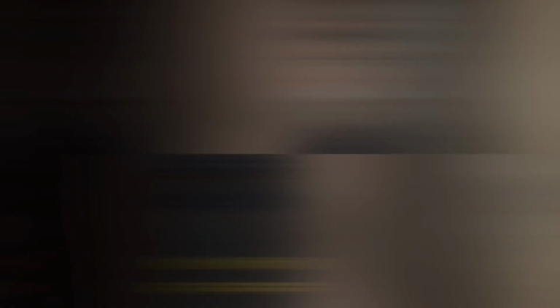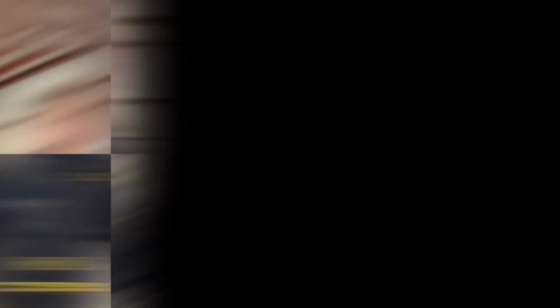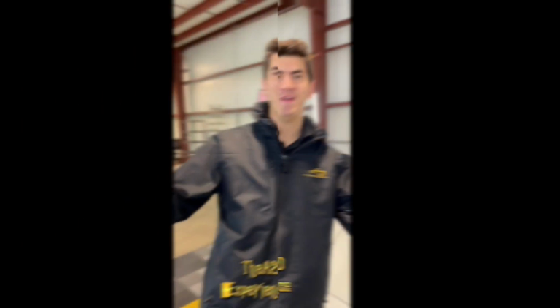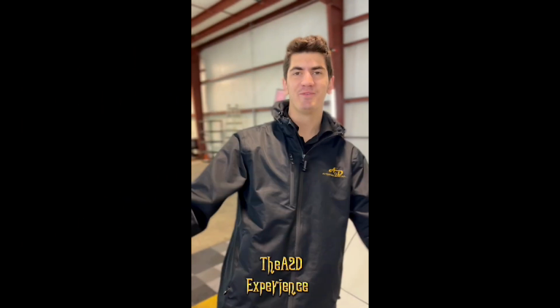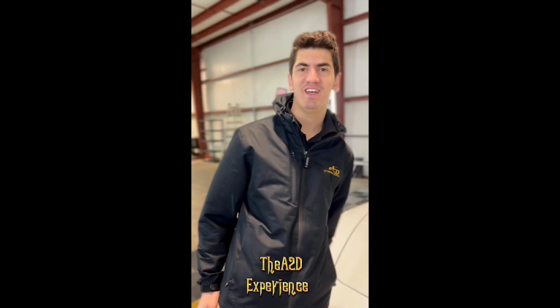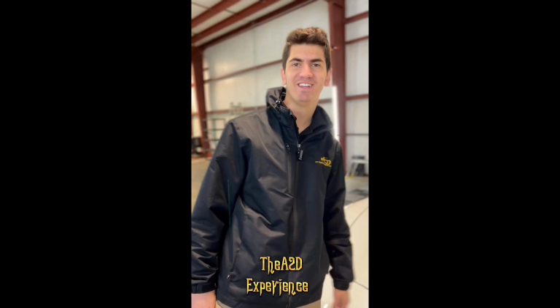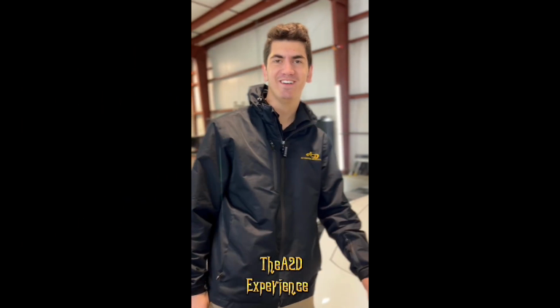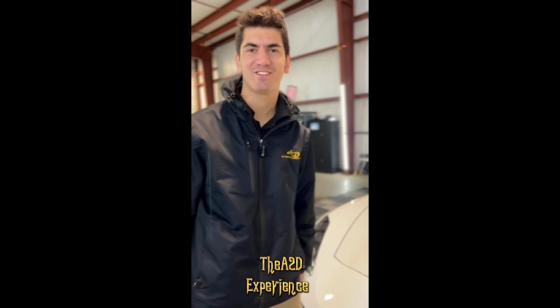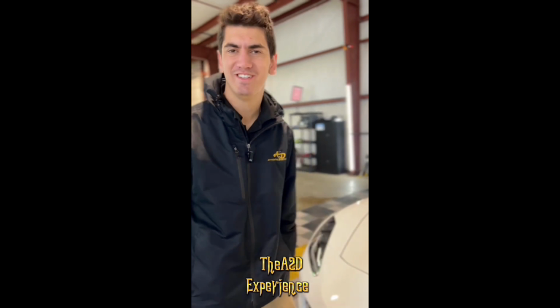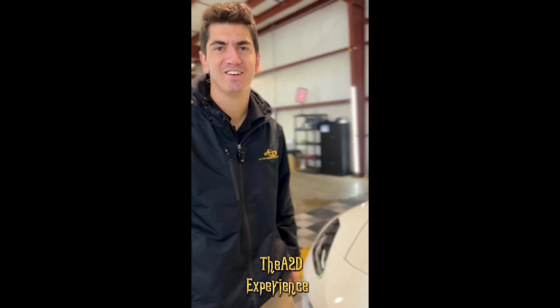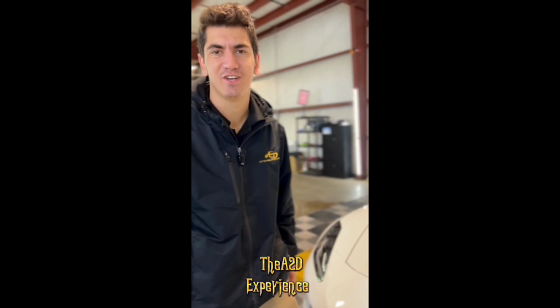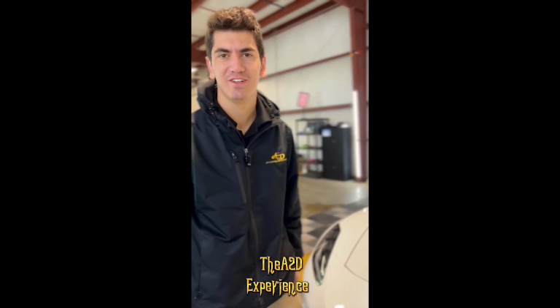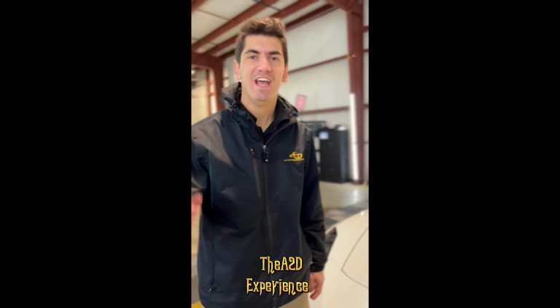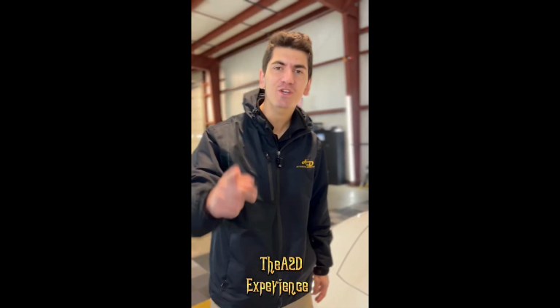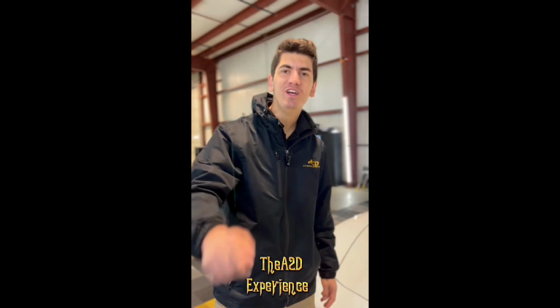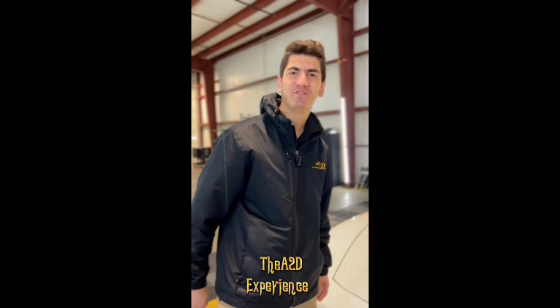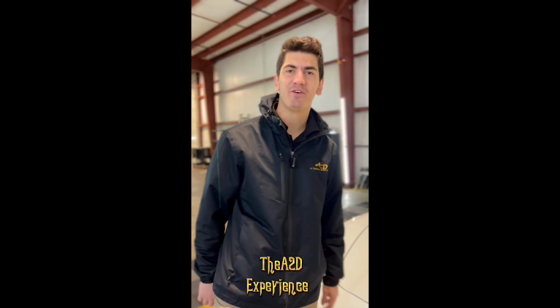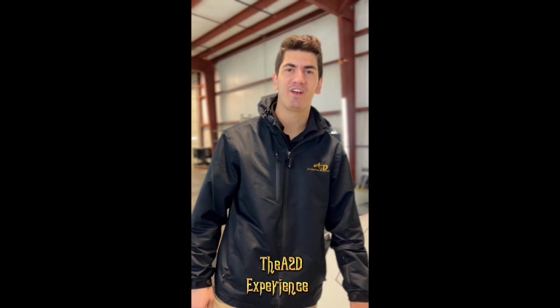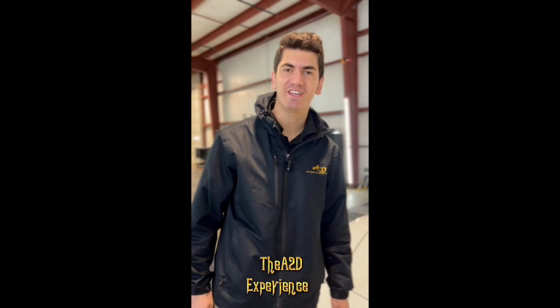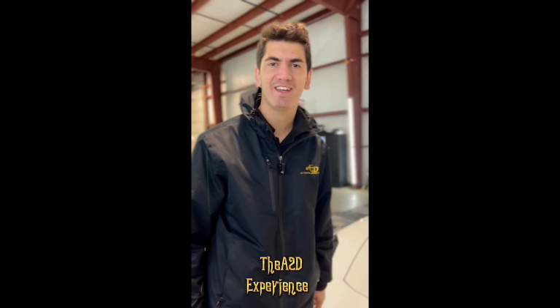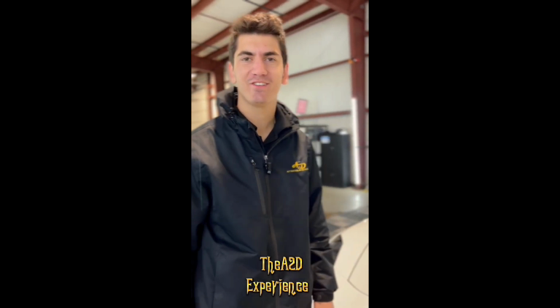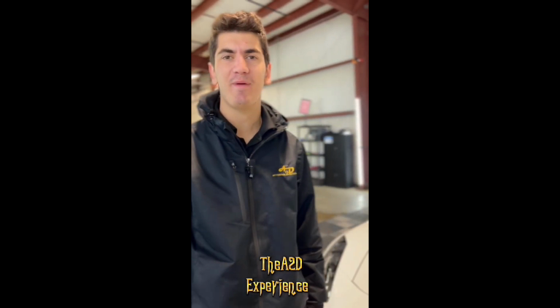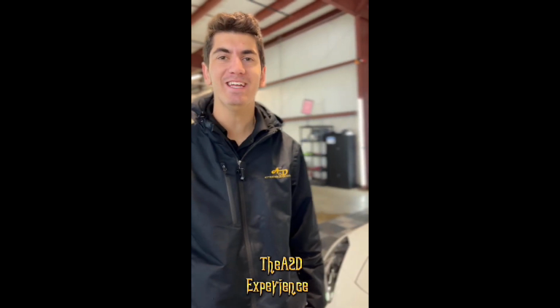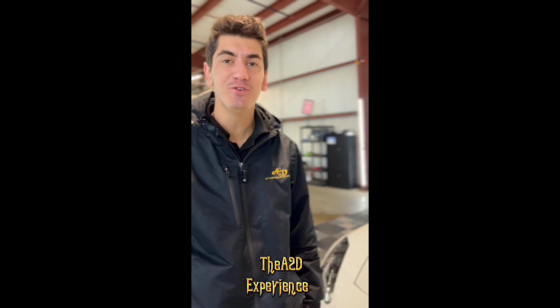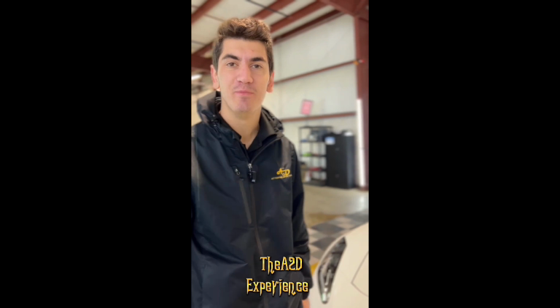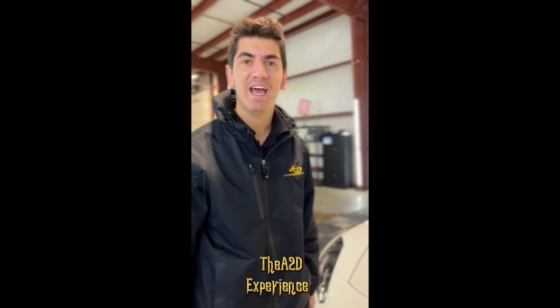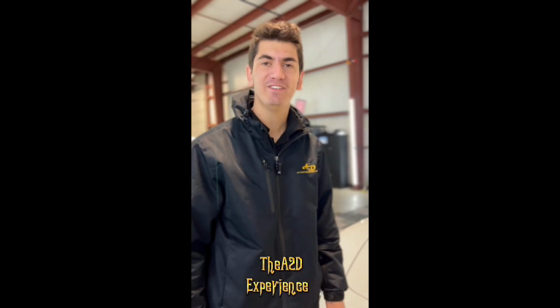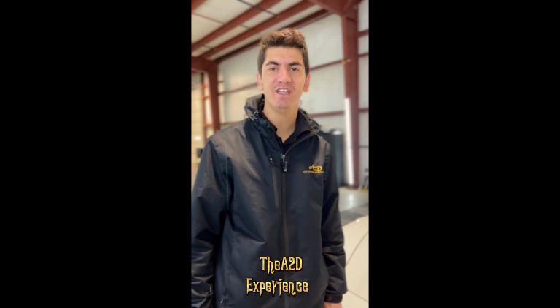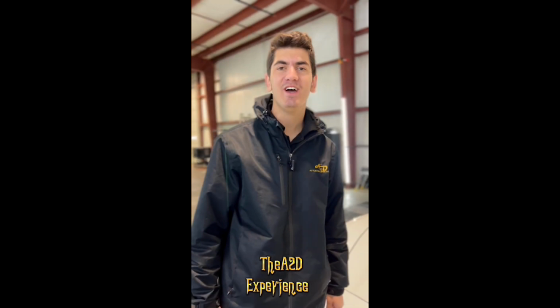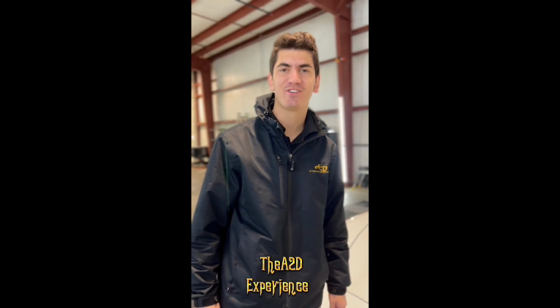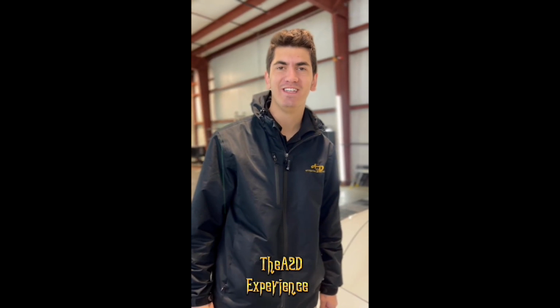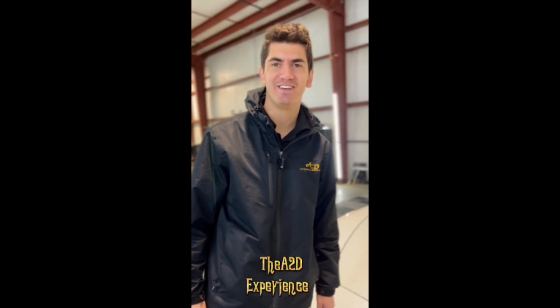What's up, Aaron, with Attention to Detail, Luxury Detailing, and Coatings. You should follow us on our TikTok, Instagram, and YouTube at A2D Luxury Detailing.